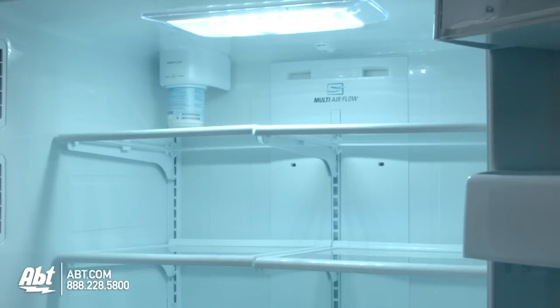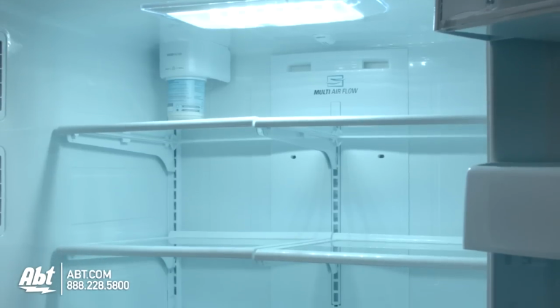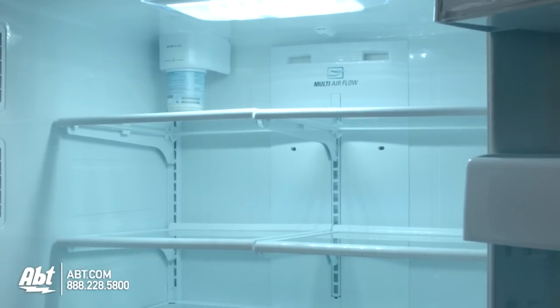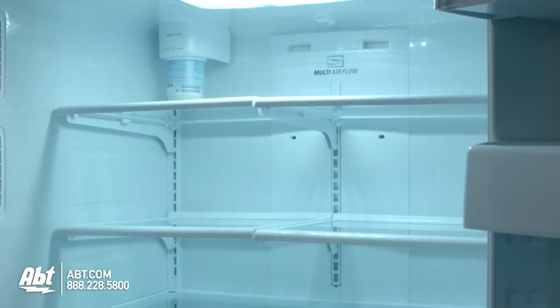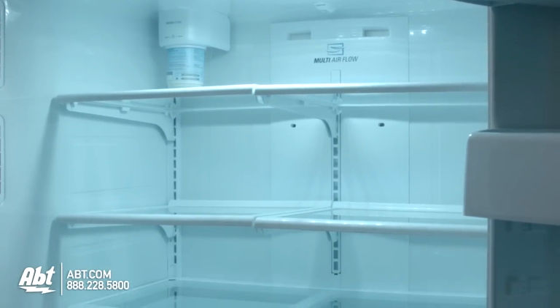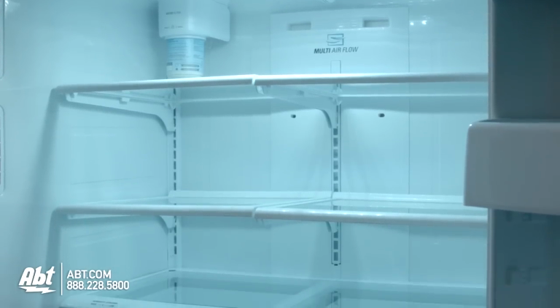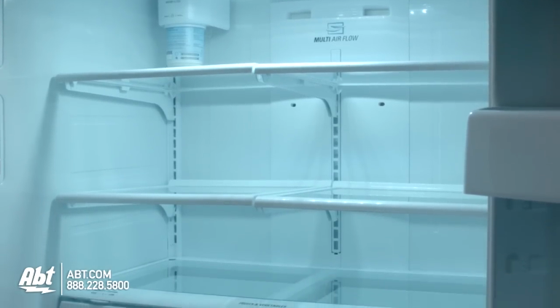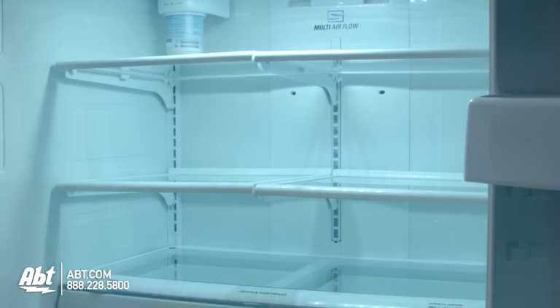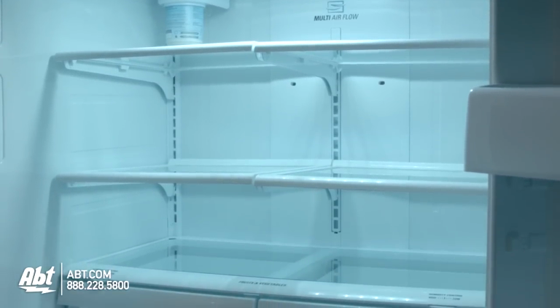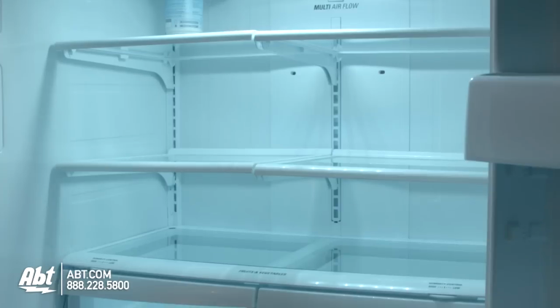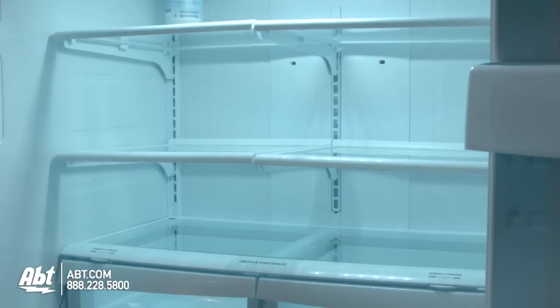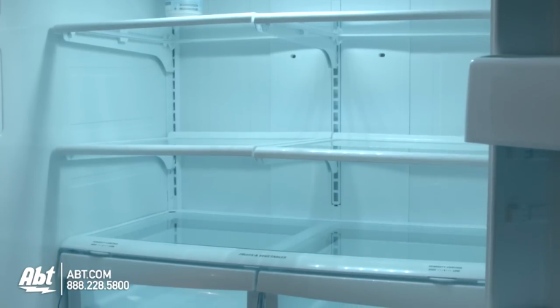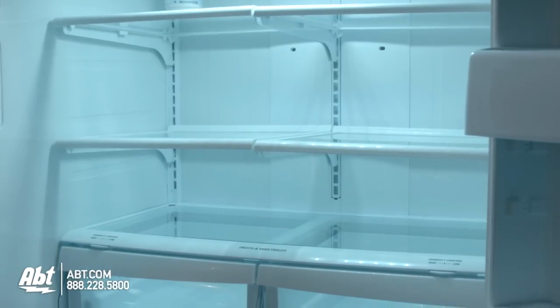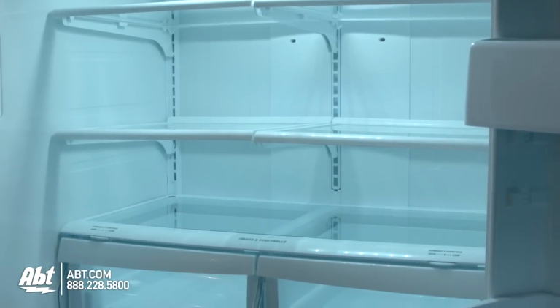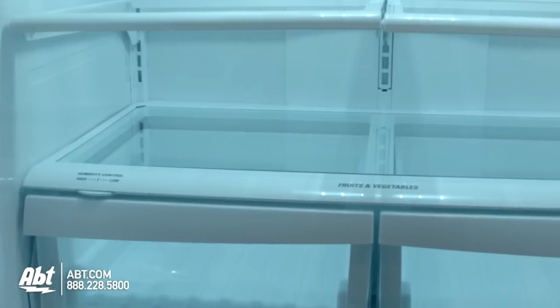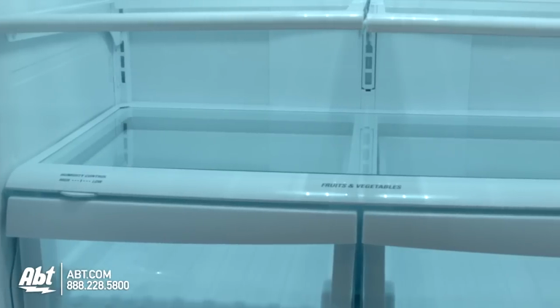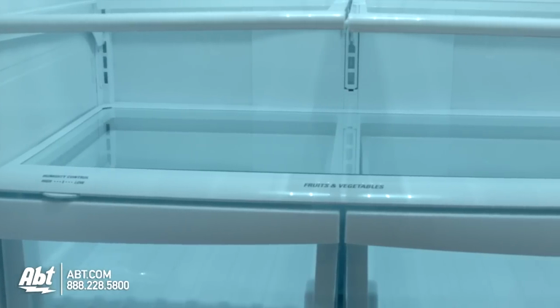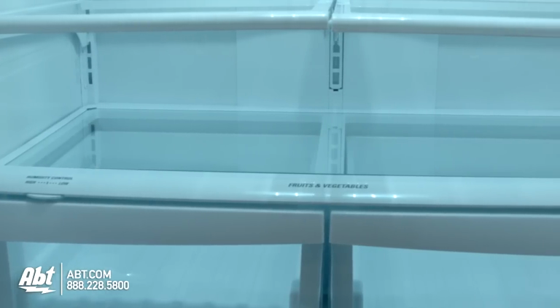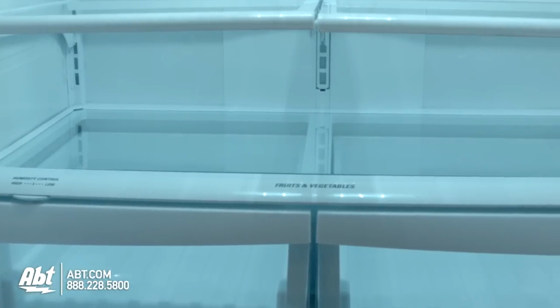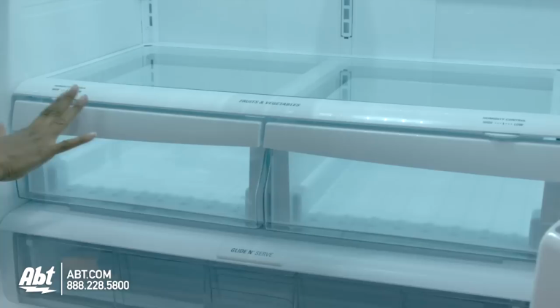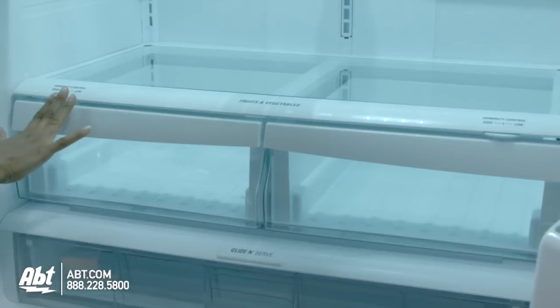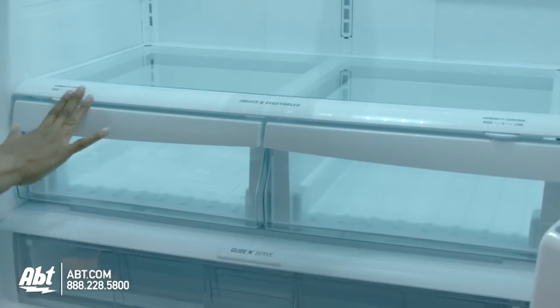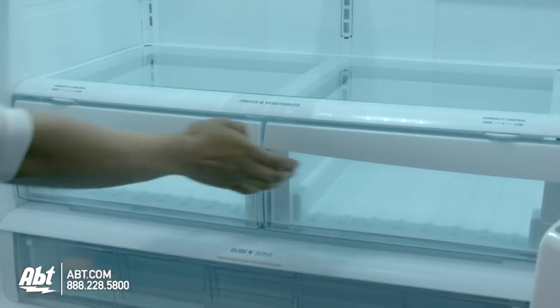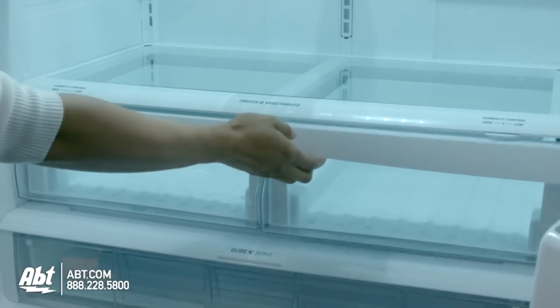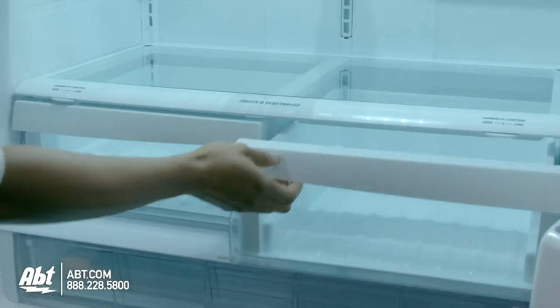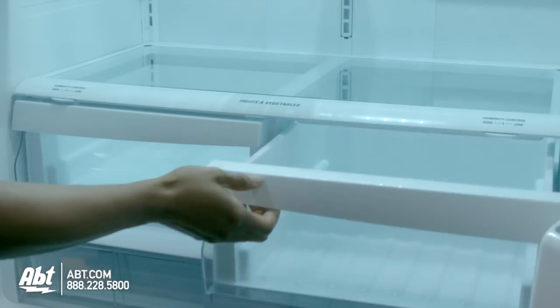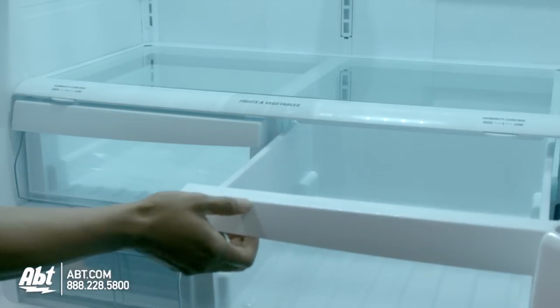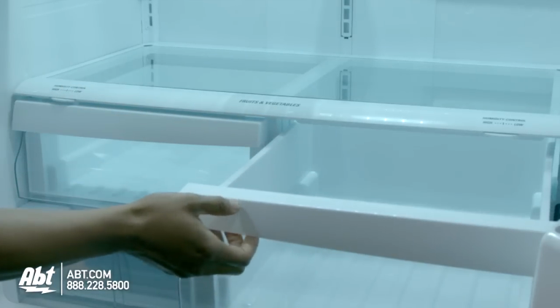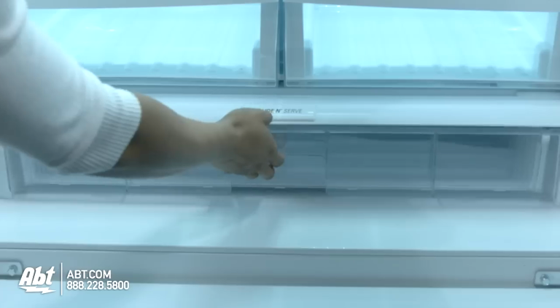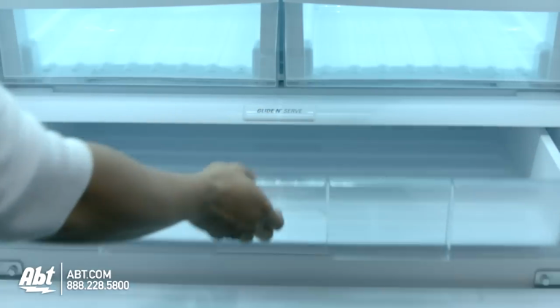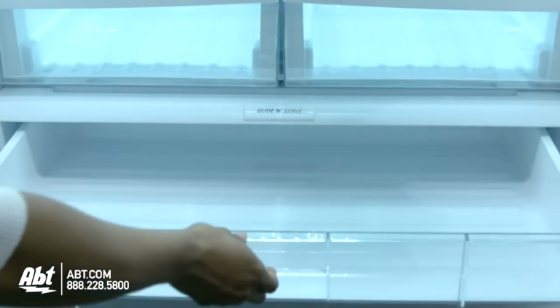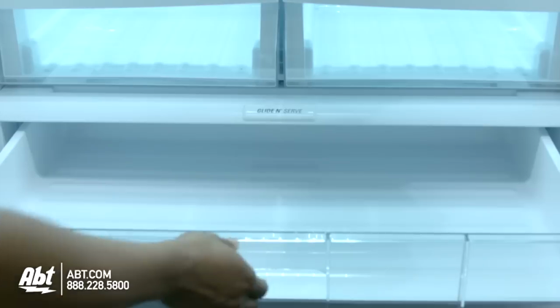Inside are five glass shelves. Four are spill-proof and fully adjustable. One is stationary. There are two humidity-controlled crispers in this unit and one full-size deli drawer.